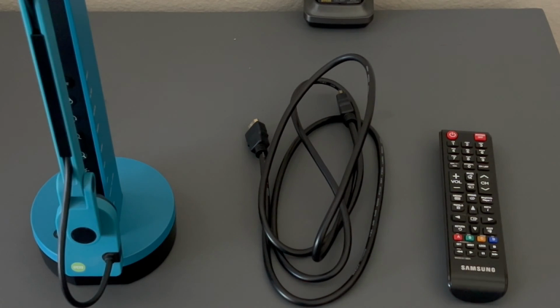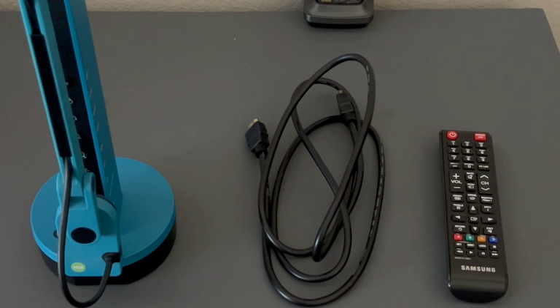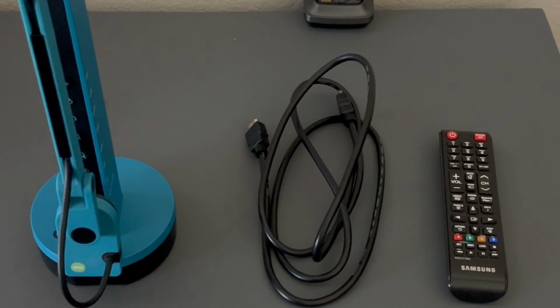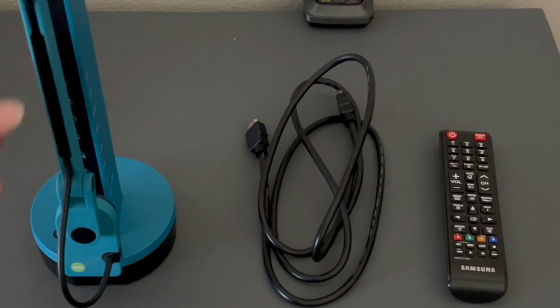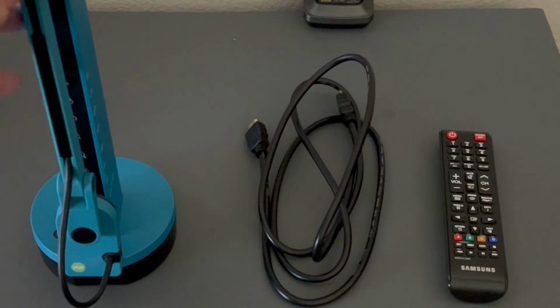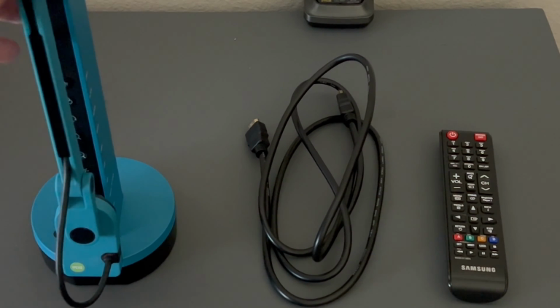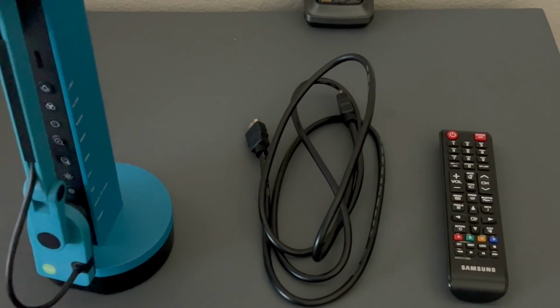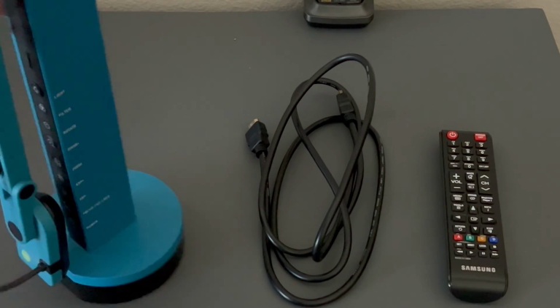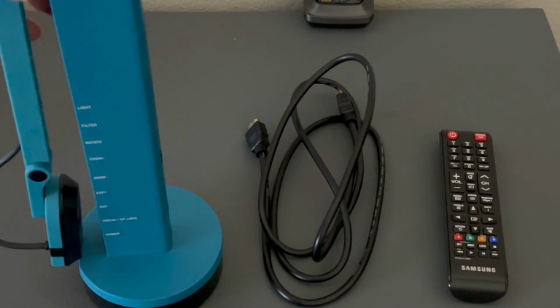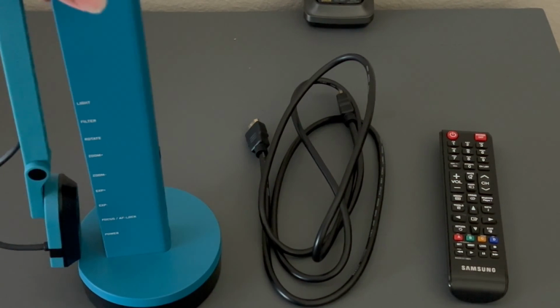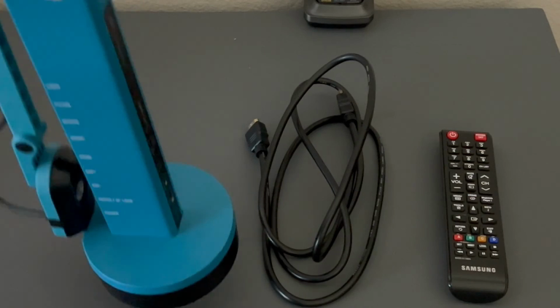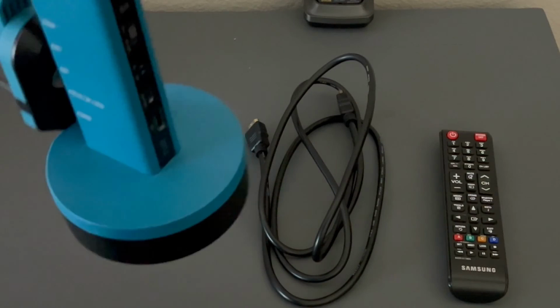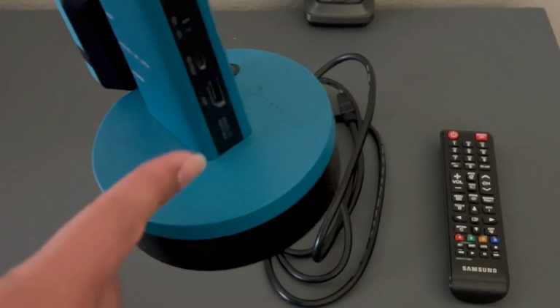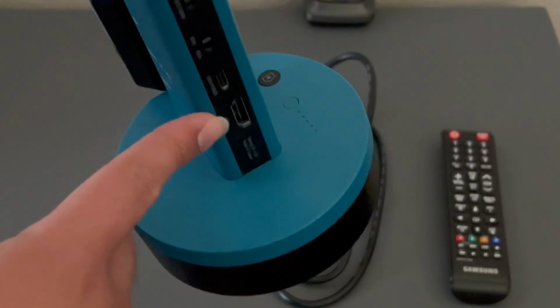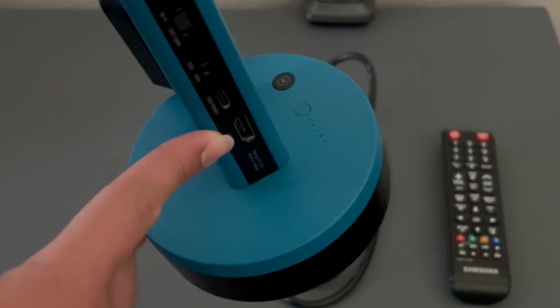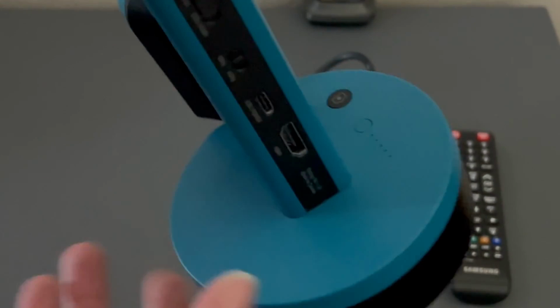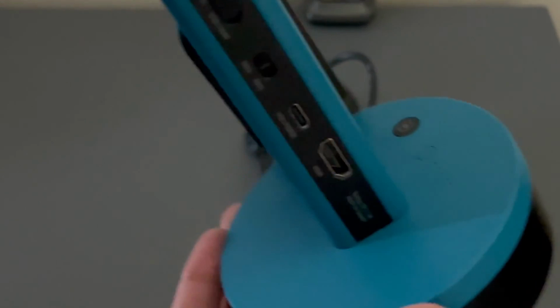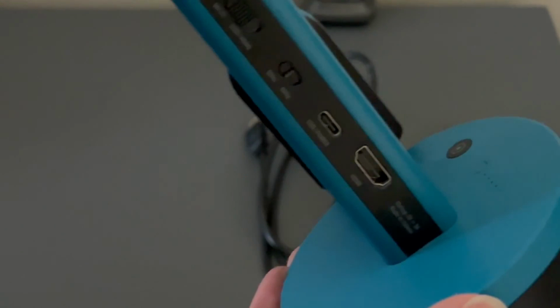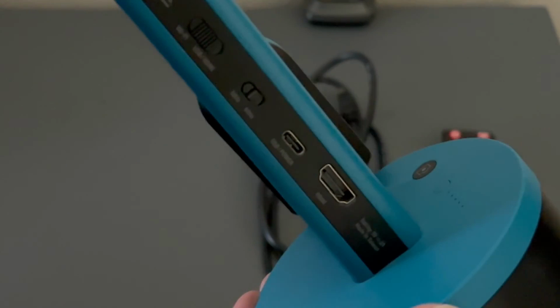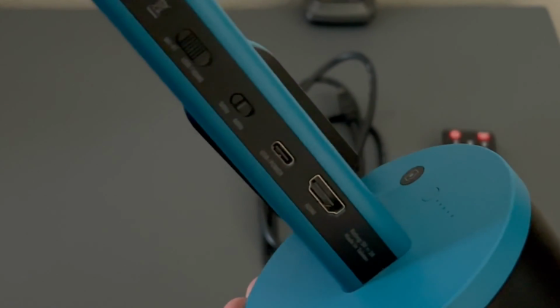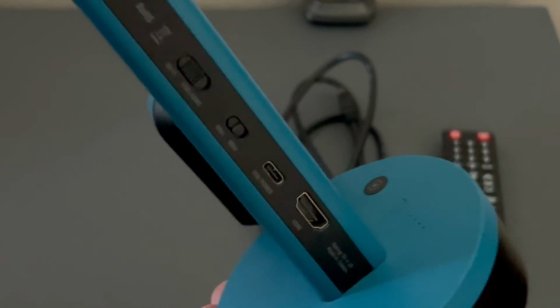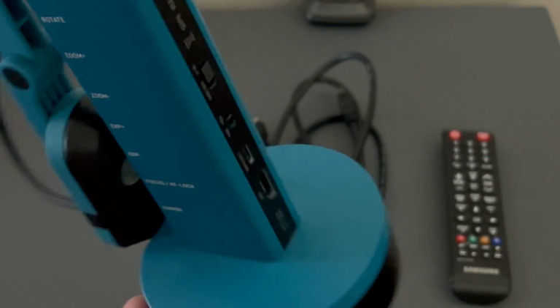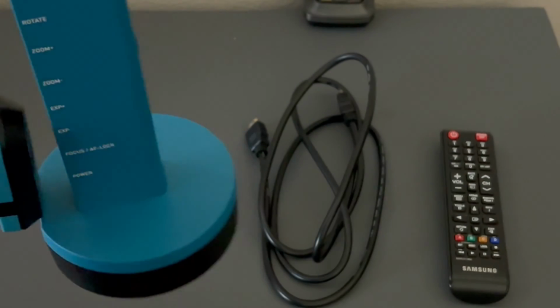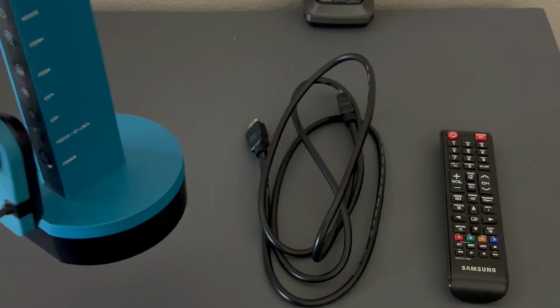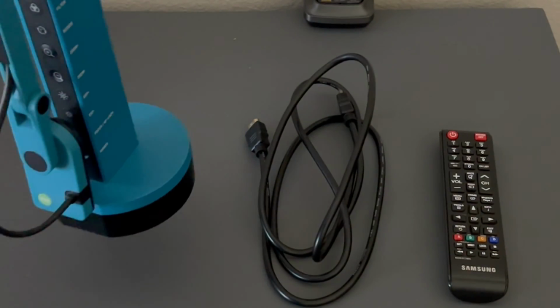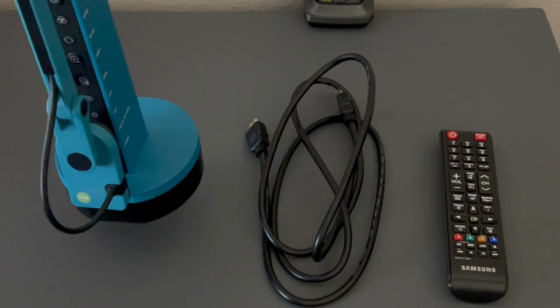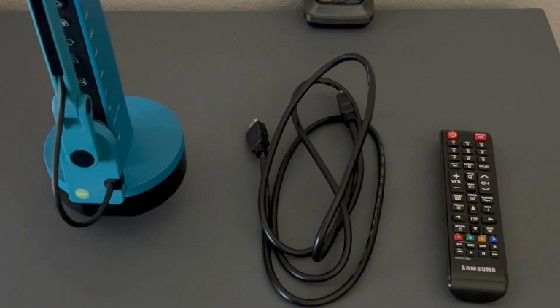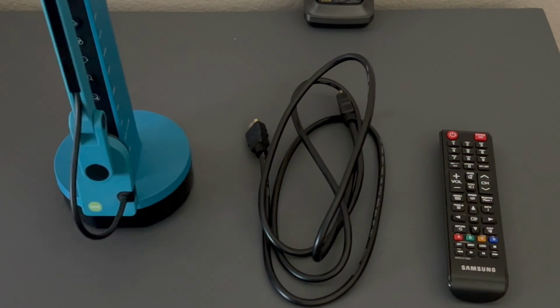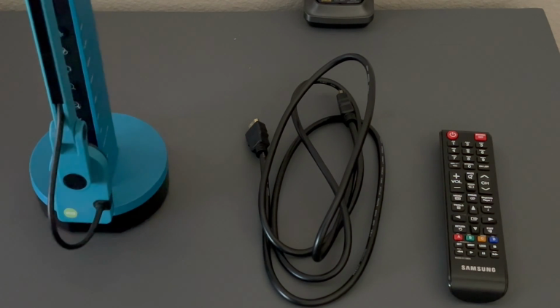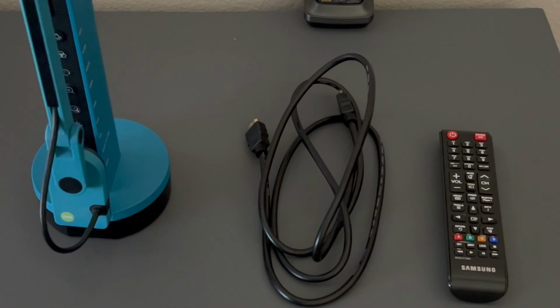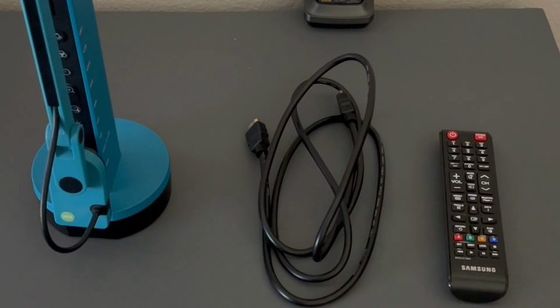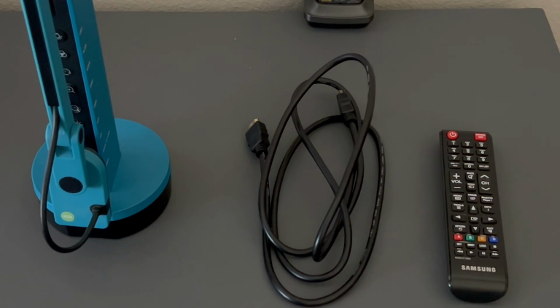Before you plug it in directly, you want to check your IPEVO document camera and make sure it has an output. You can see this one has an HDMI input. Some IPEVO document cameras, like the V4K, only work when plugged into a computer.